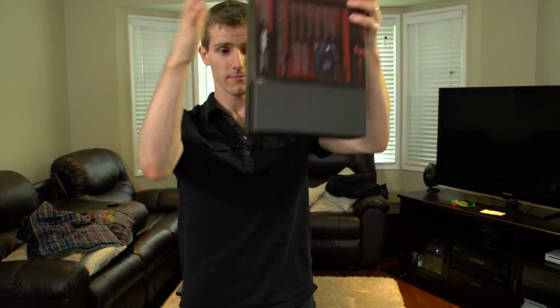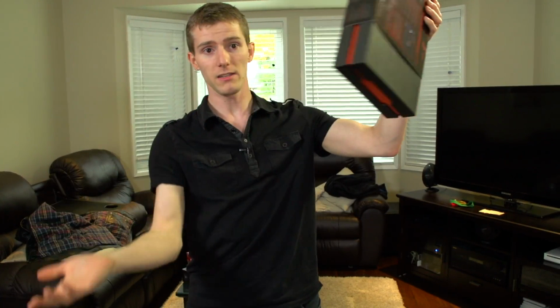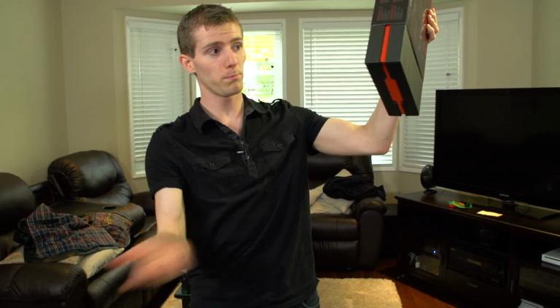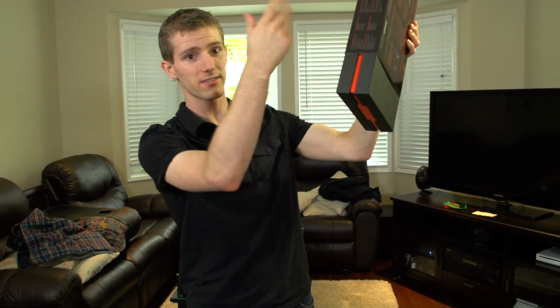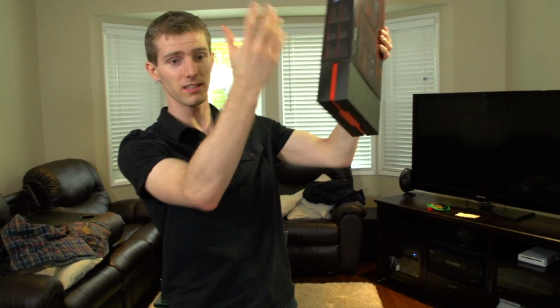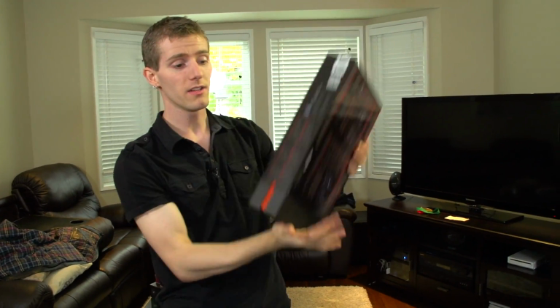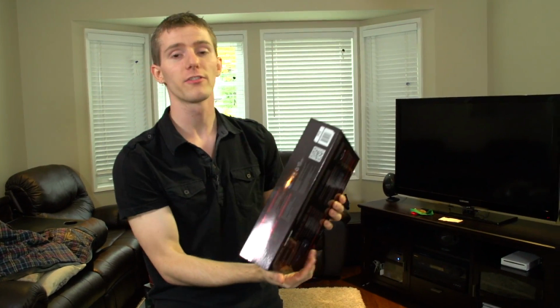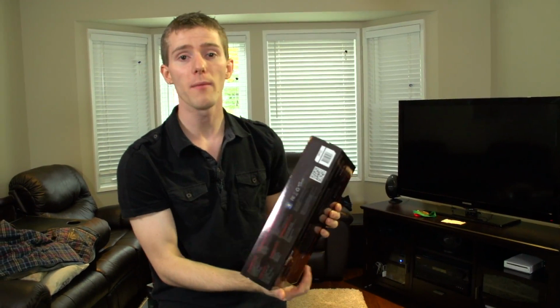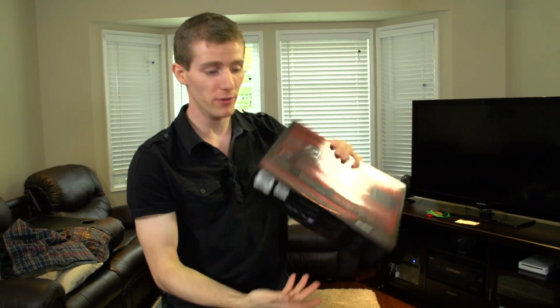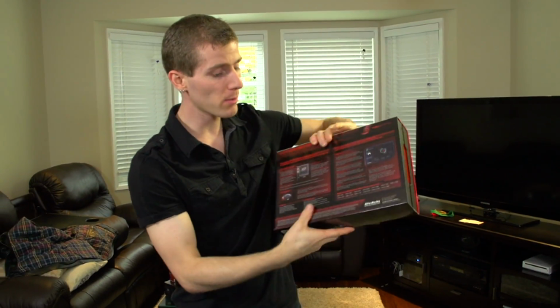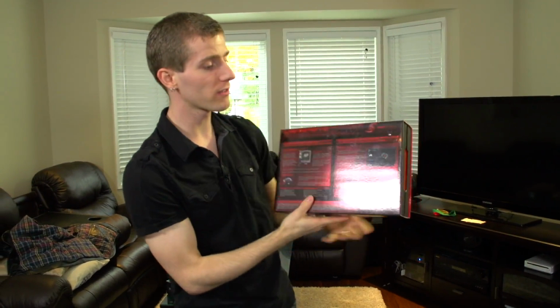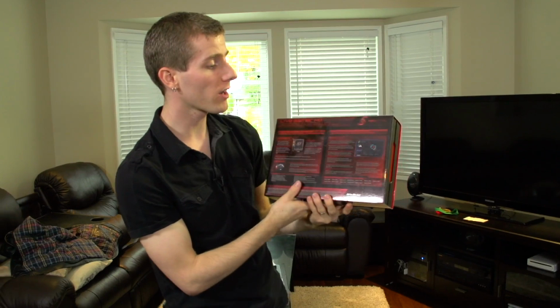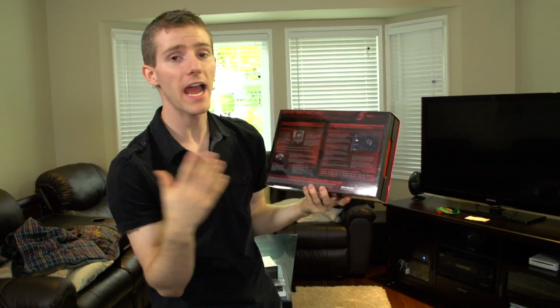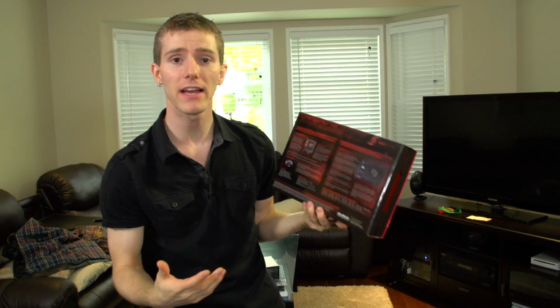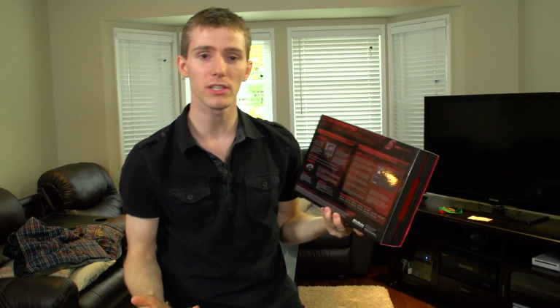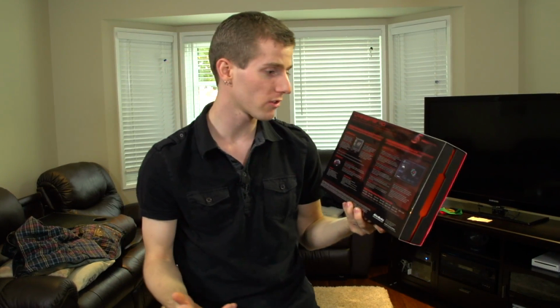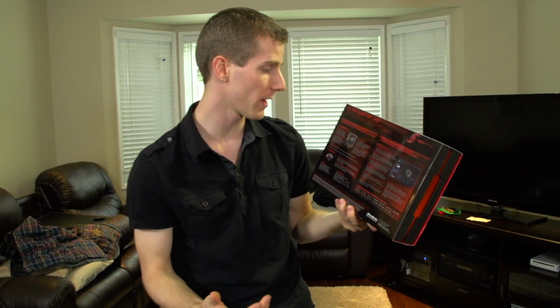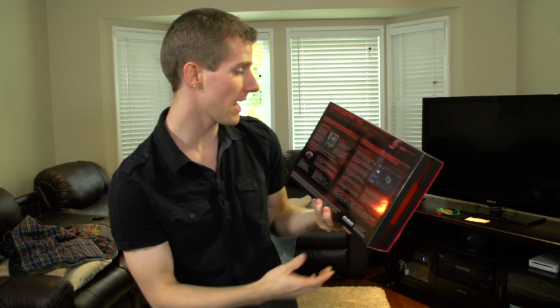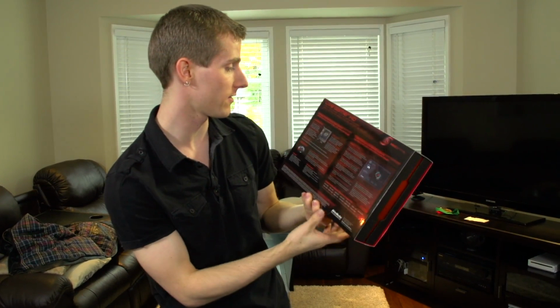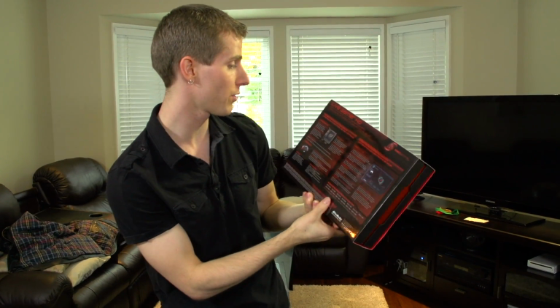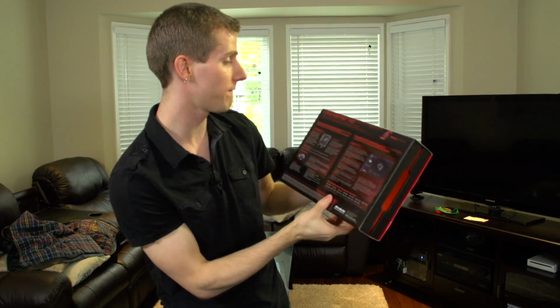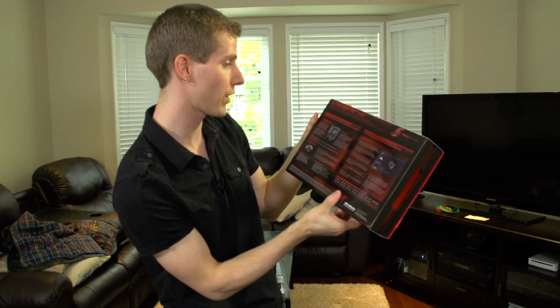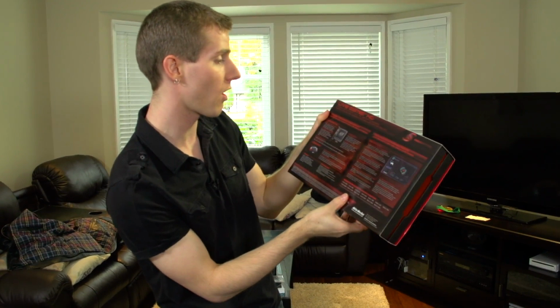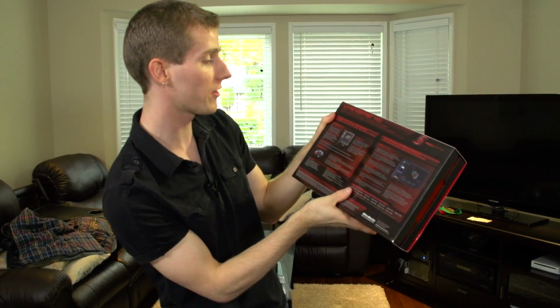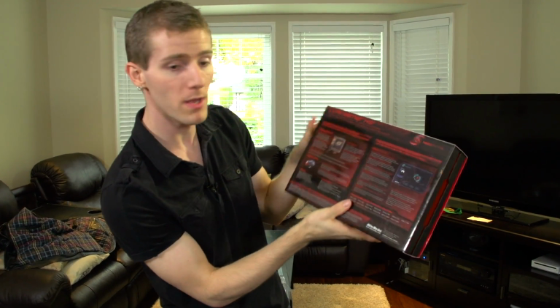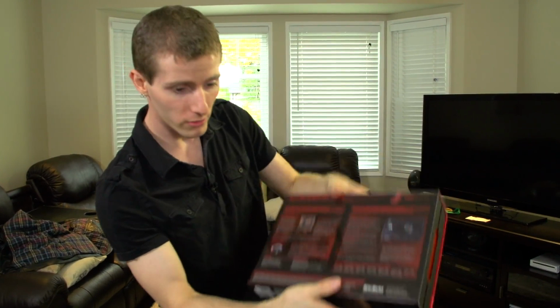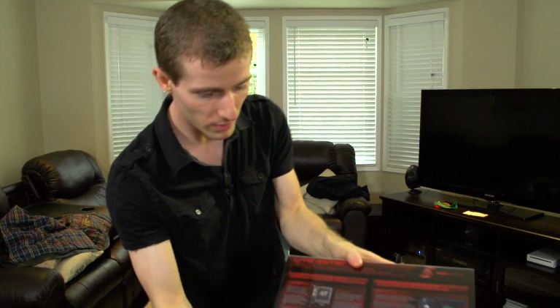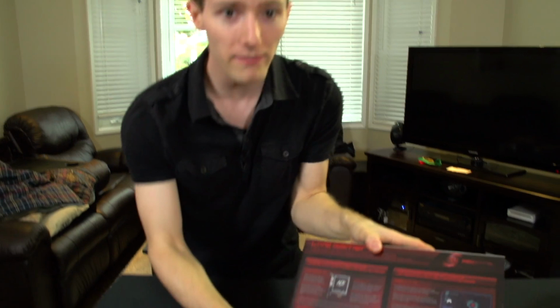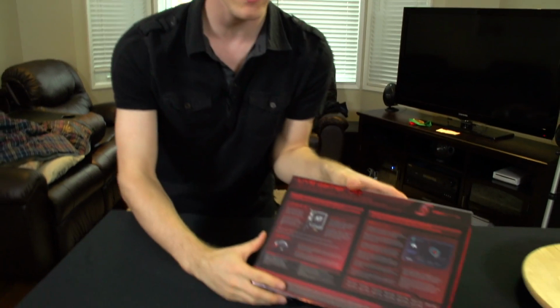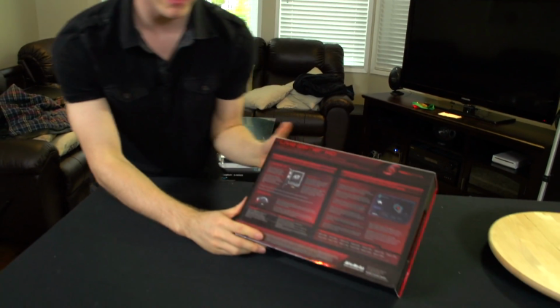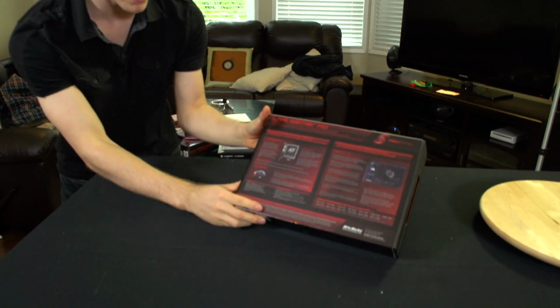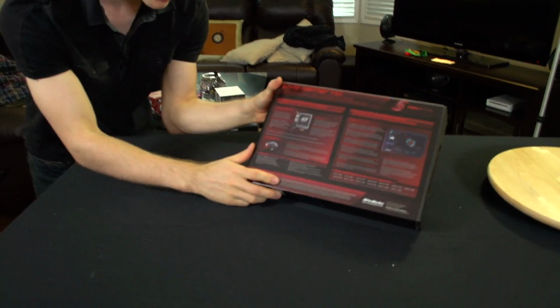See, no plastic seal — this is not my first time opening this product. I have actually used it already and it's pretty friggin awesome. So let's go ahead and have a look at the back of the packaging here.